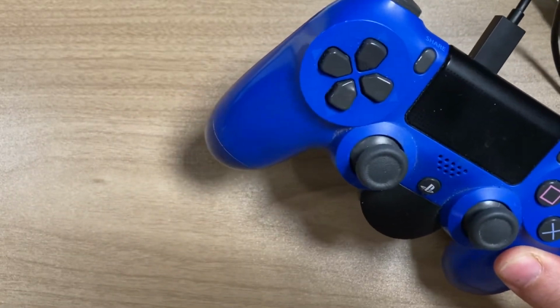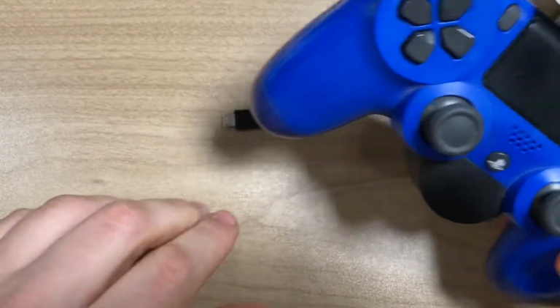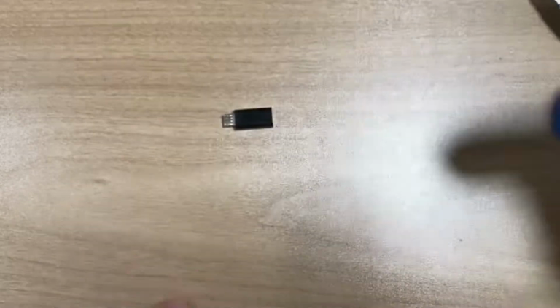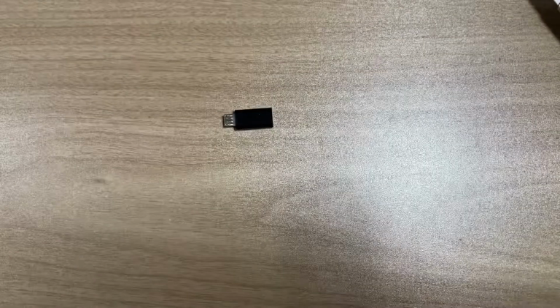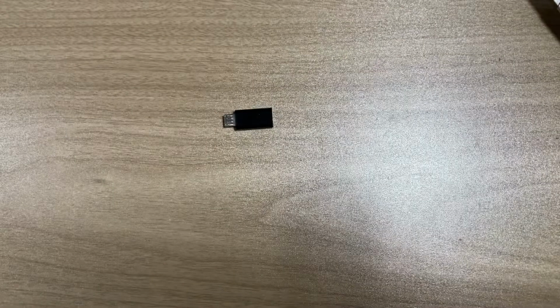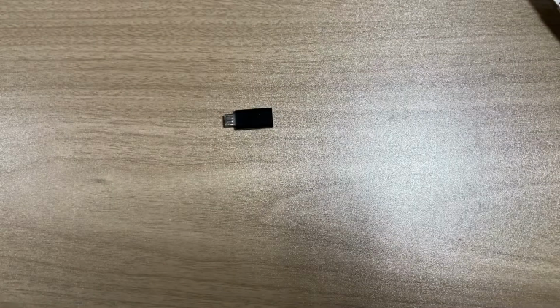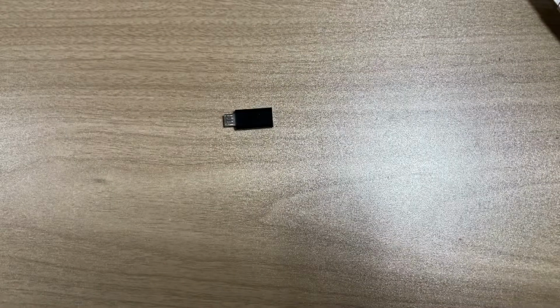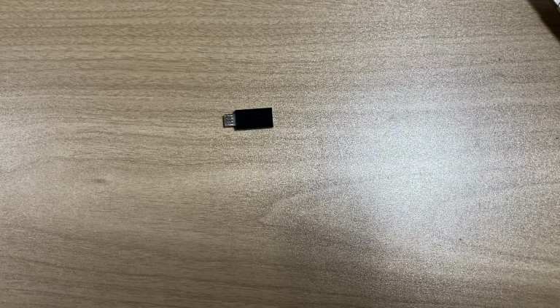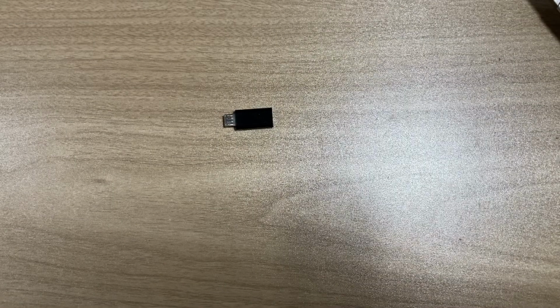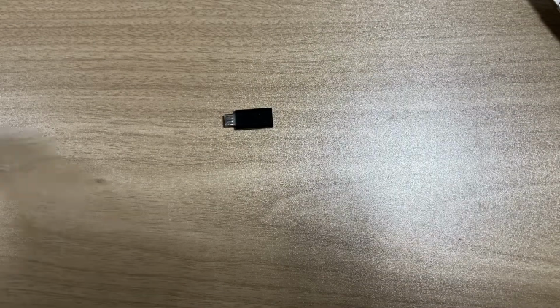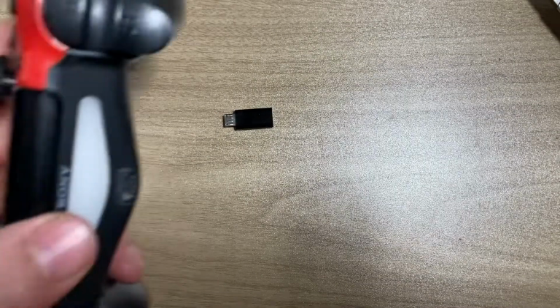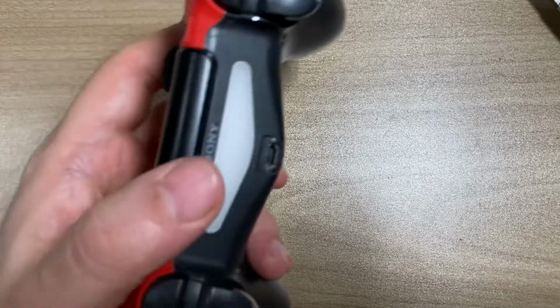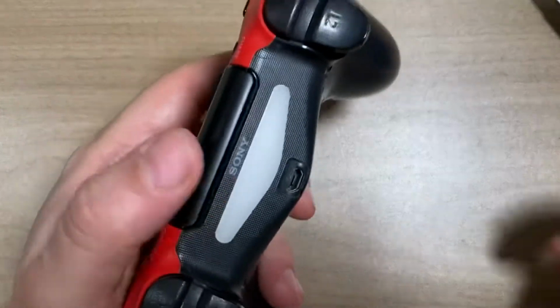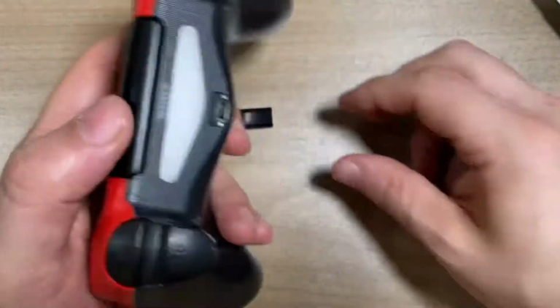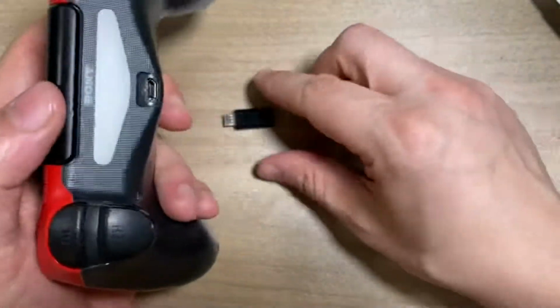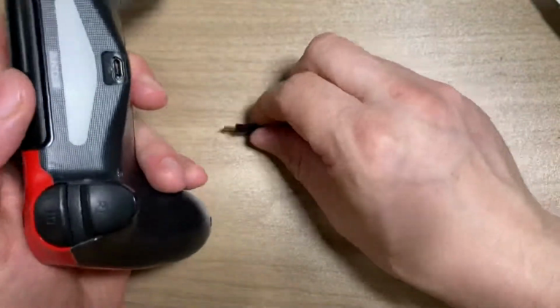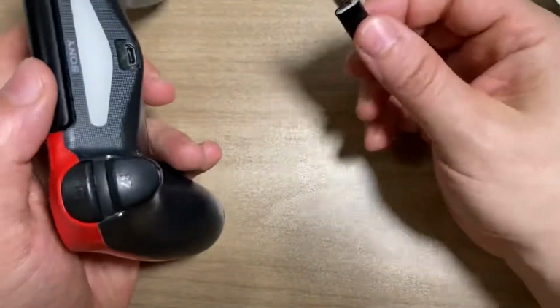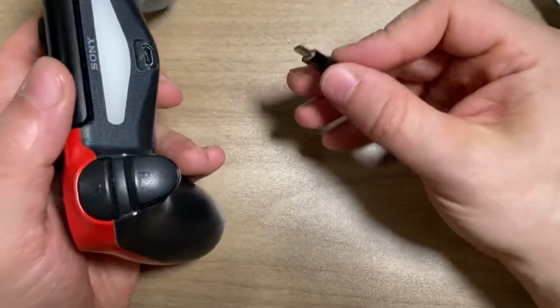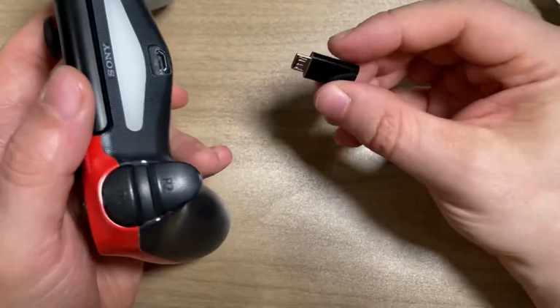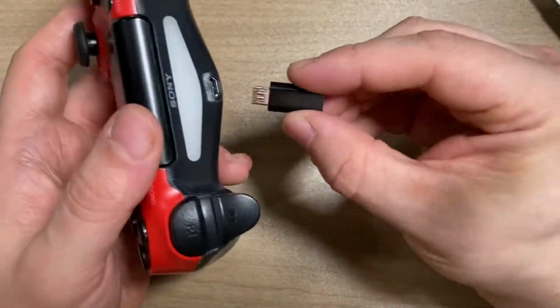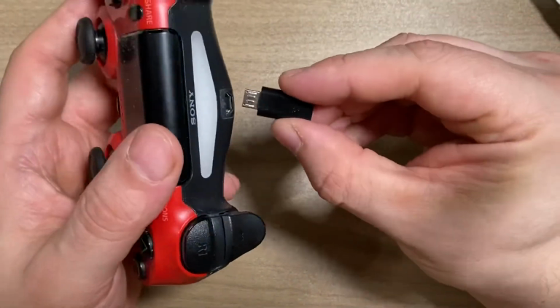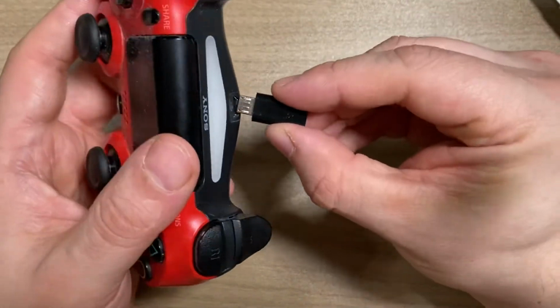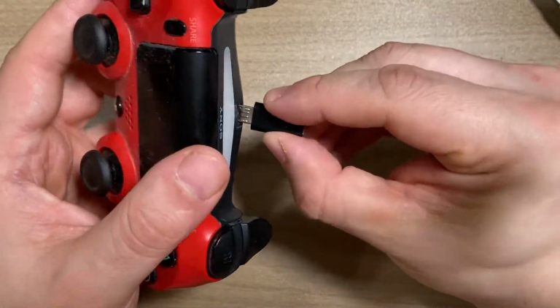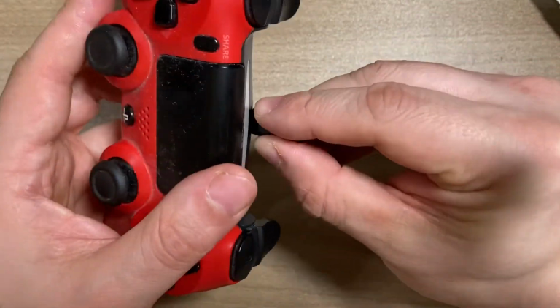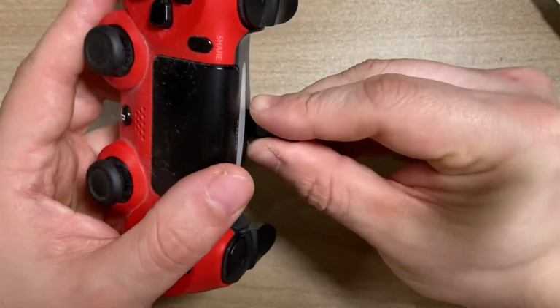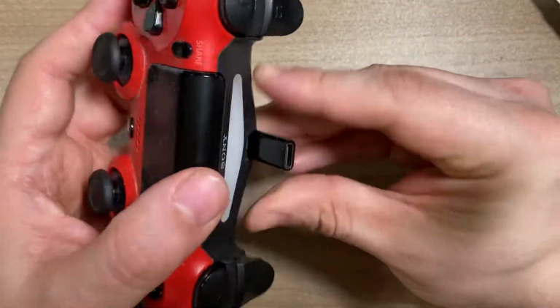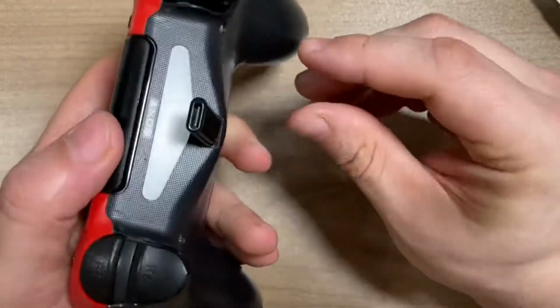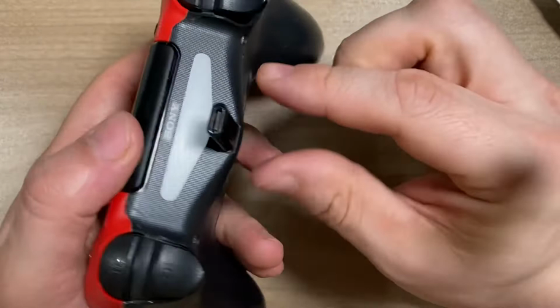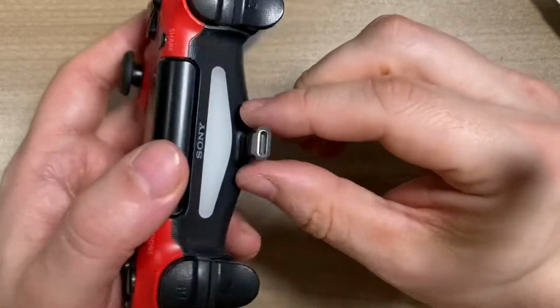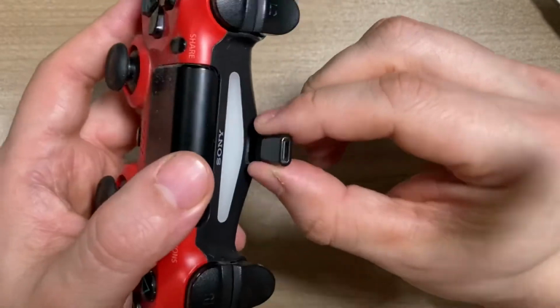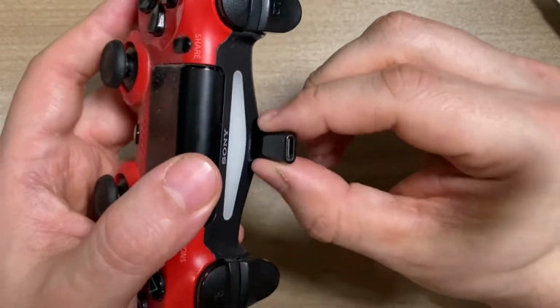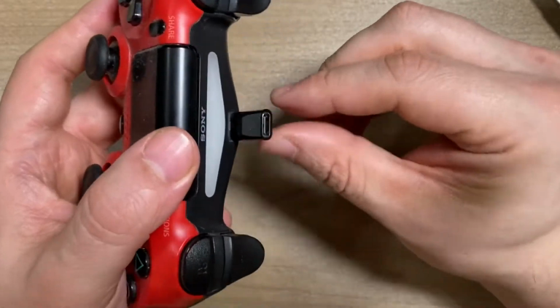But you don't have to do it. So if you want to just use a USB-C port, you can use this adapter. The only problem is that it's not very stable.